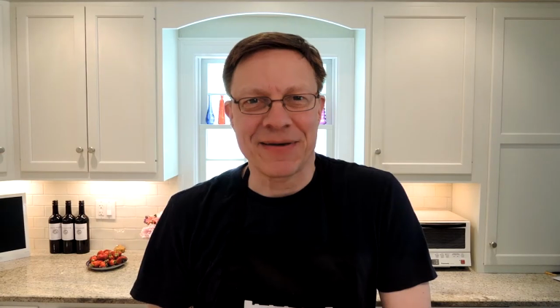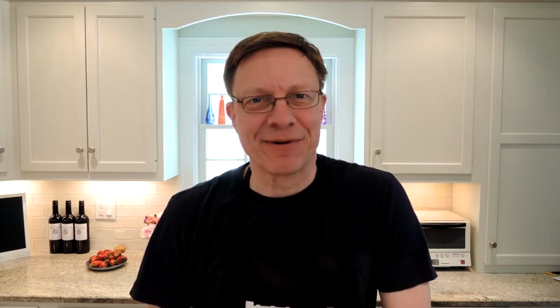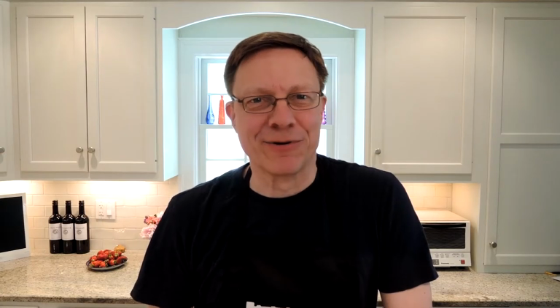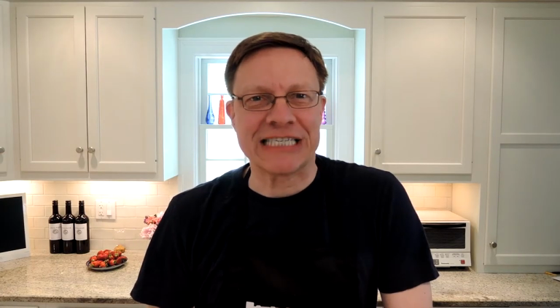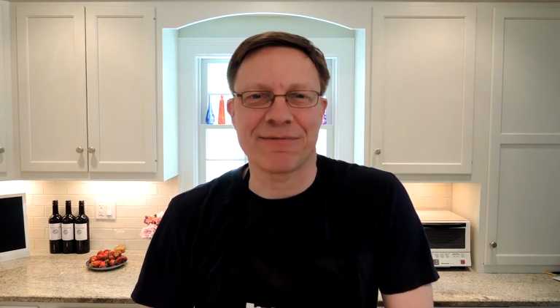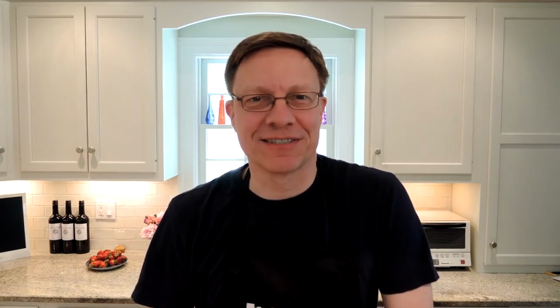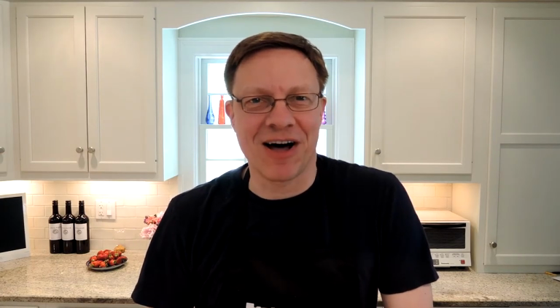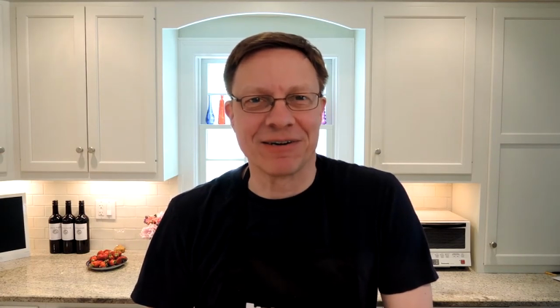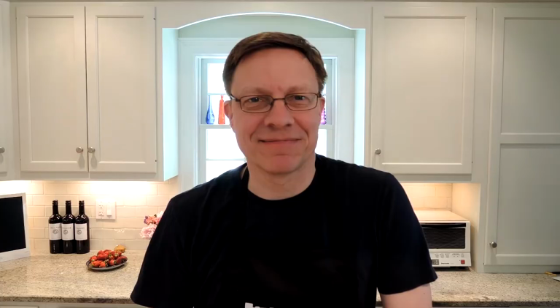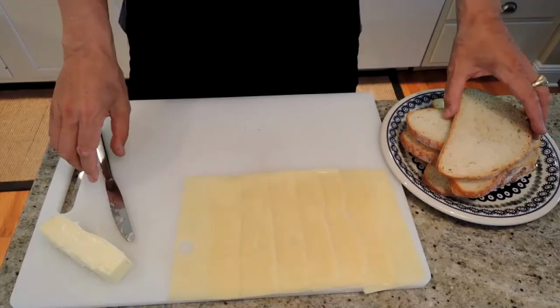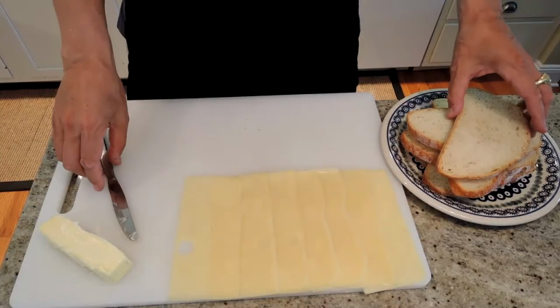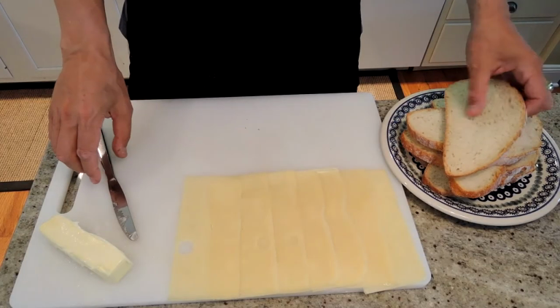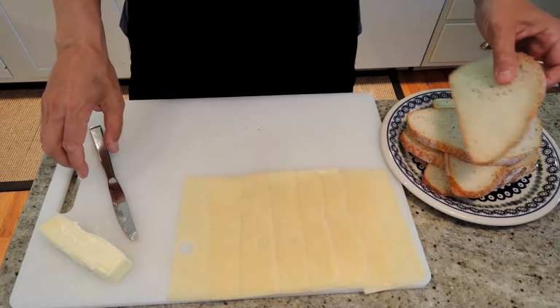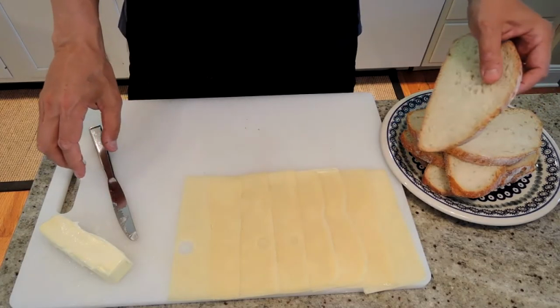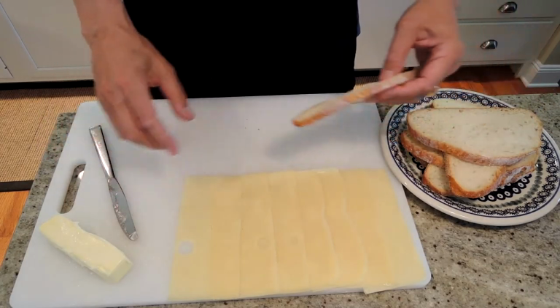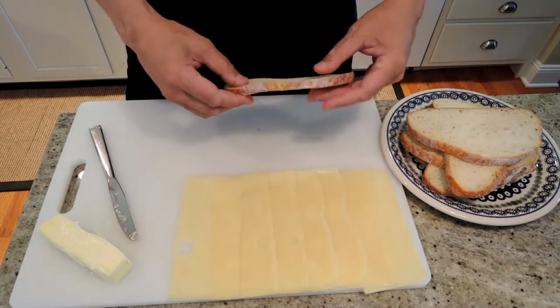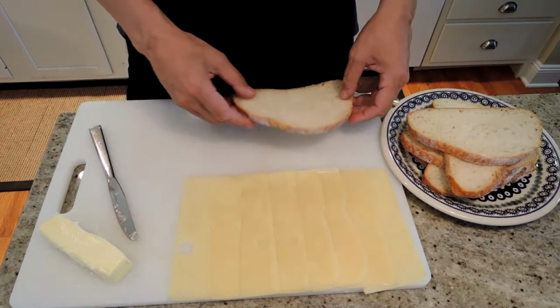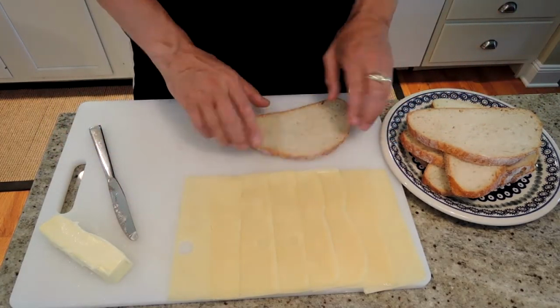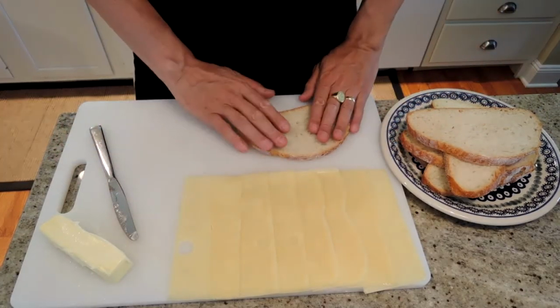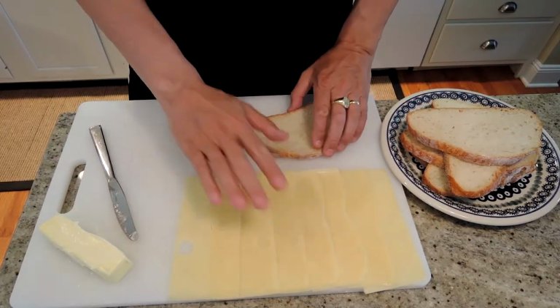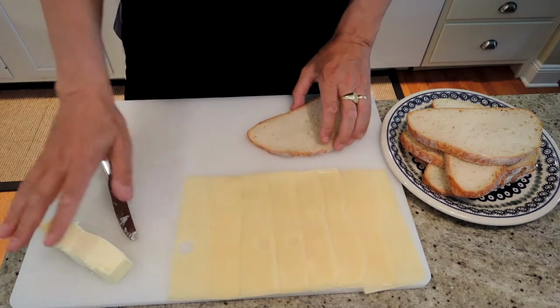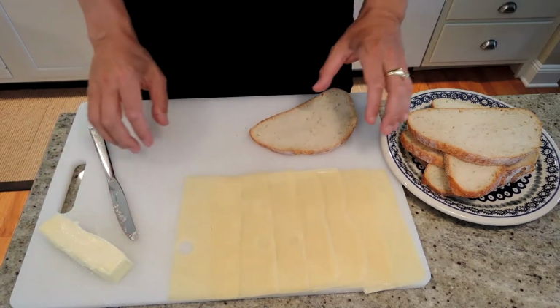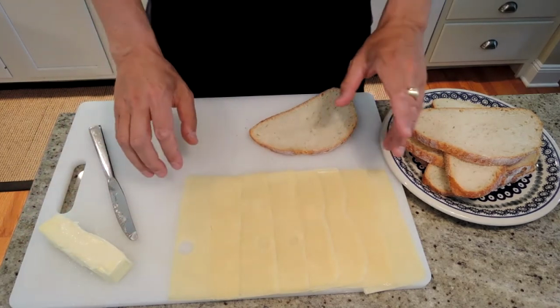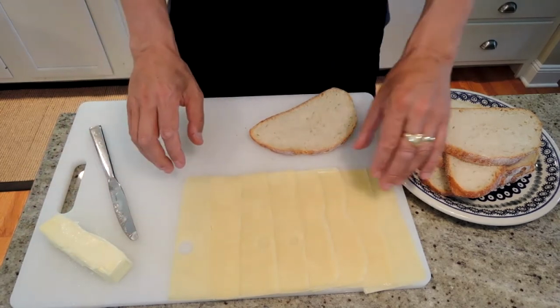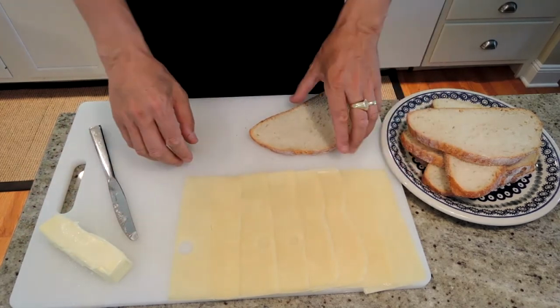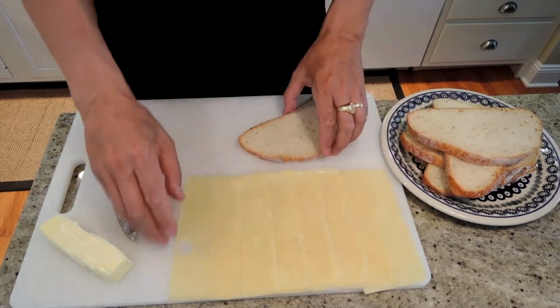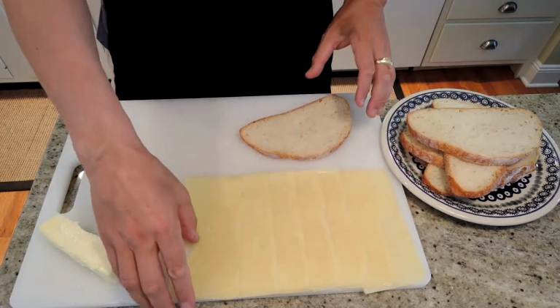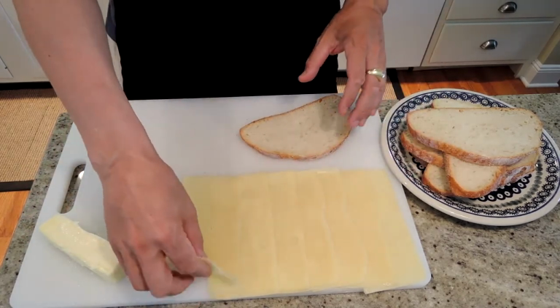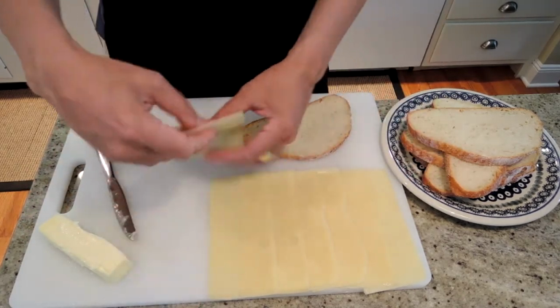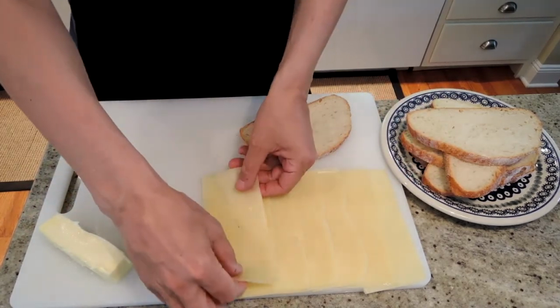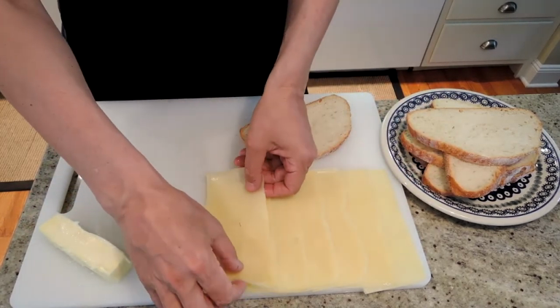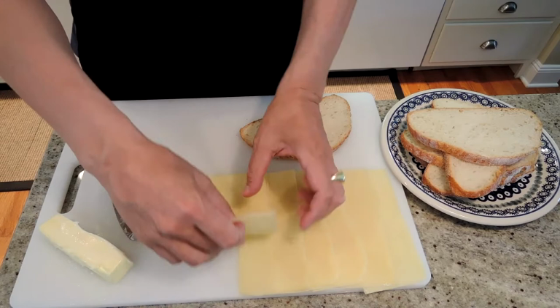I'm Ed, and today we're going to make grilled cheese sandwiches on the grill. You only need three things to make grilled cheese sandwiches: bread, cheese, and butter. The secret is to use good ingredients and a good technique.